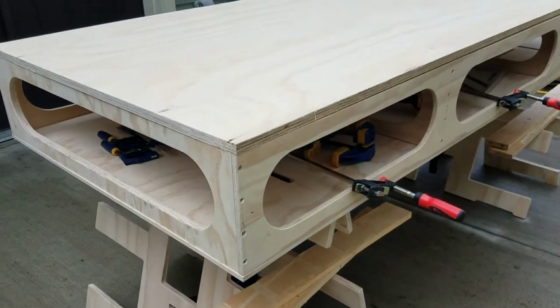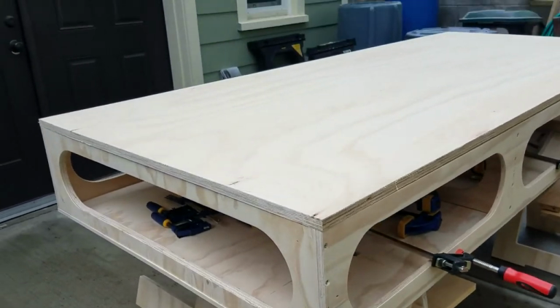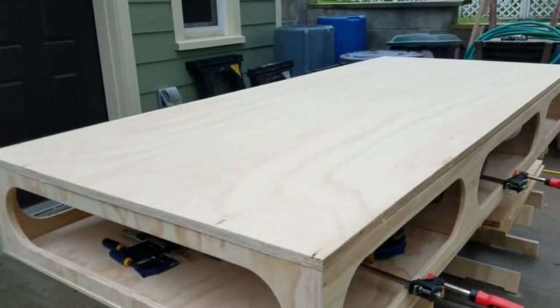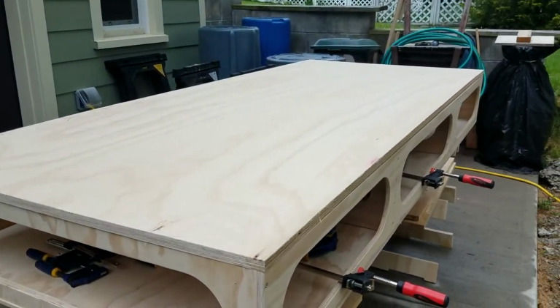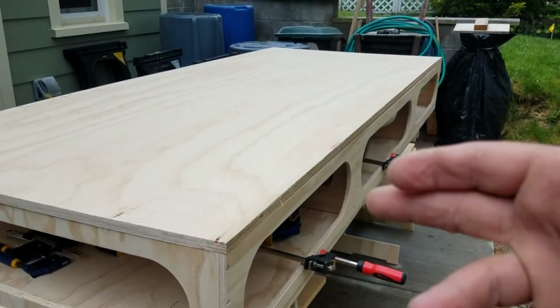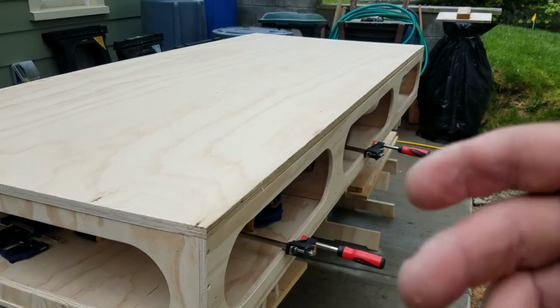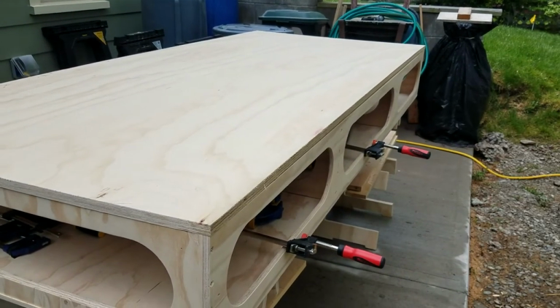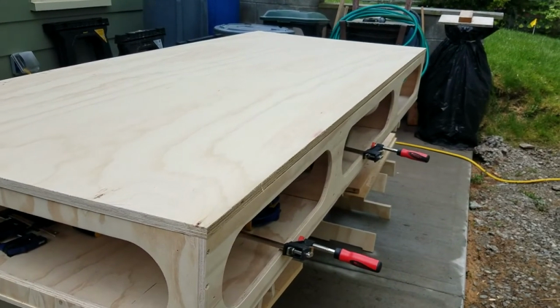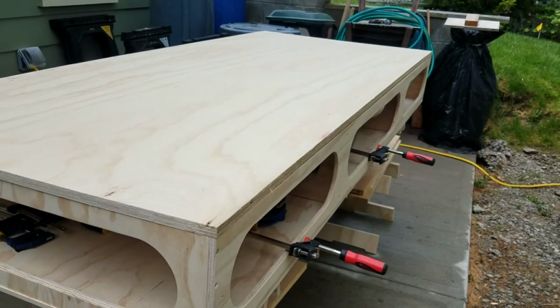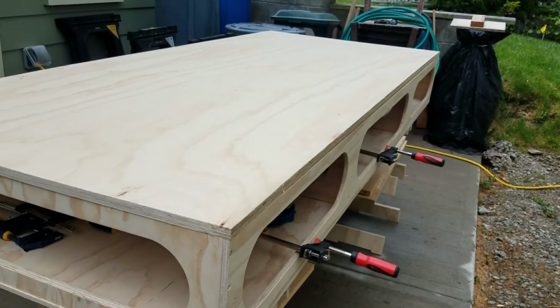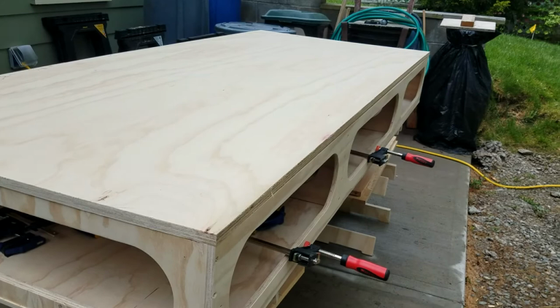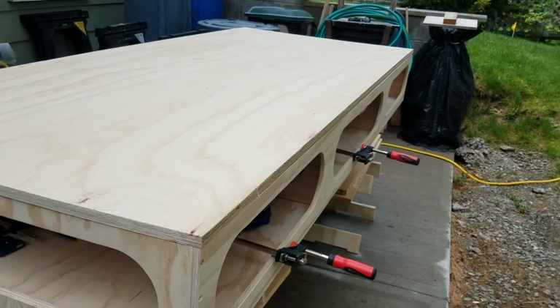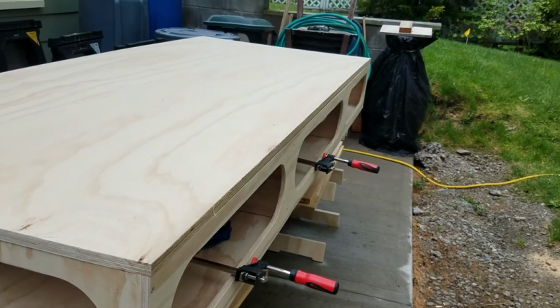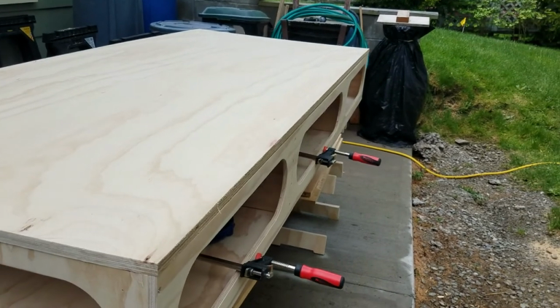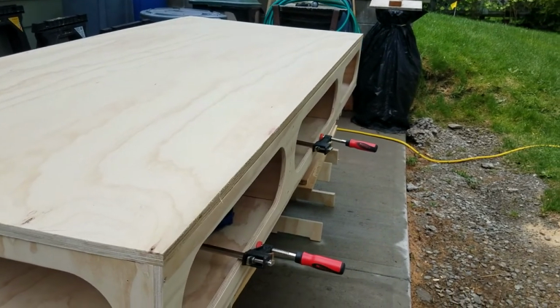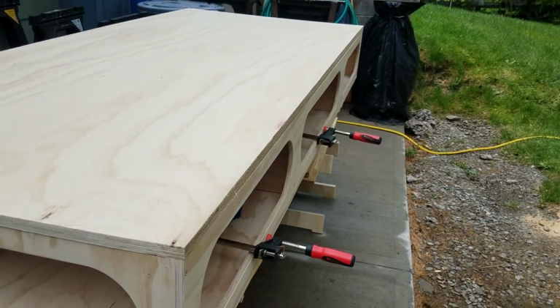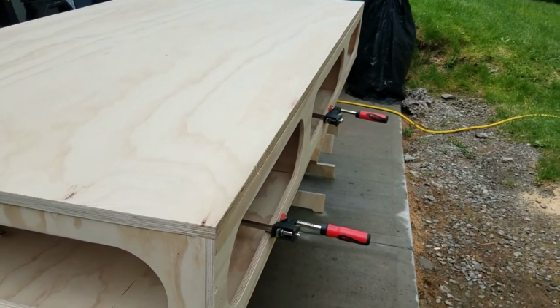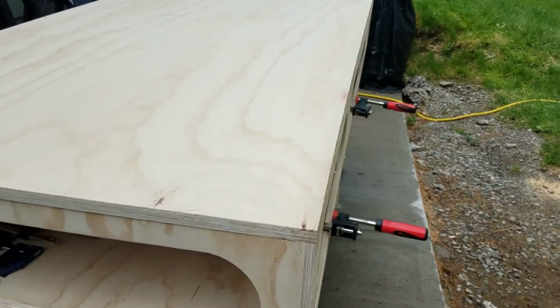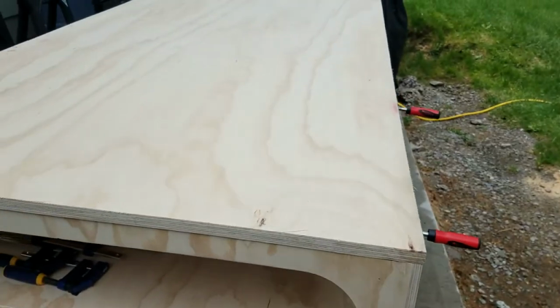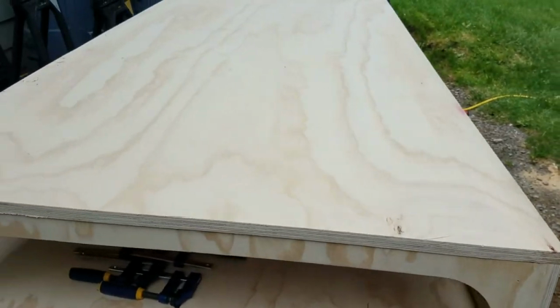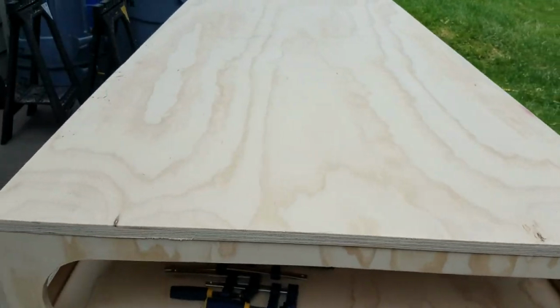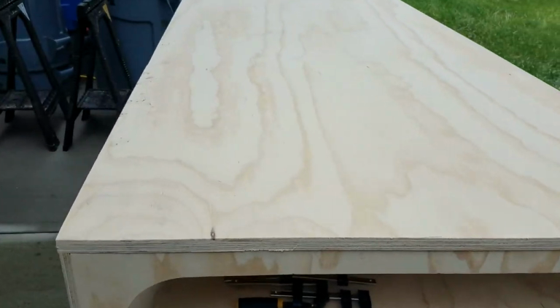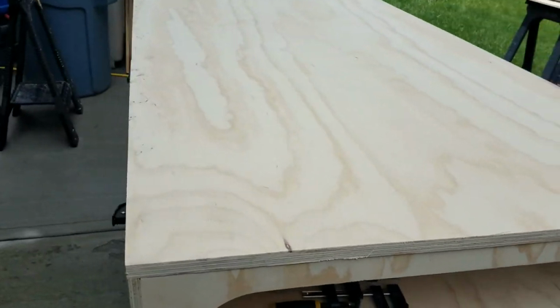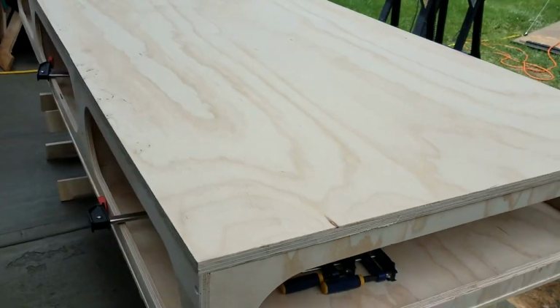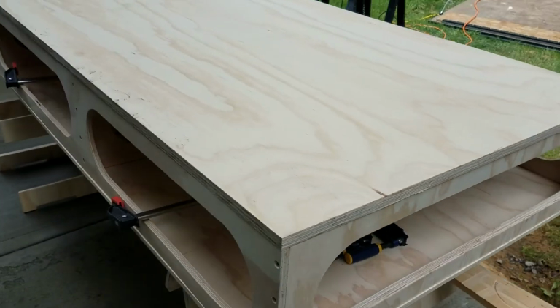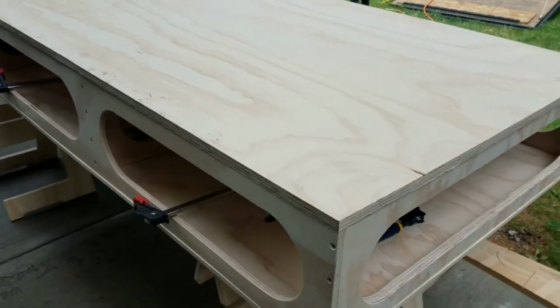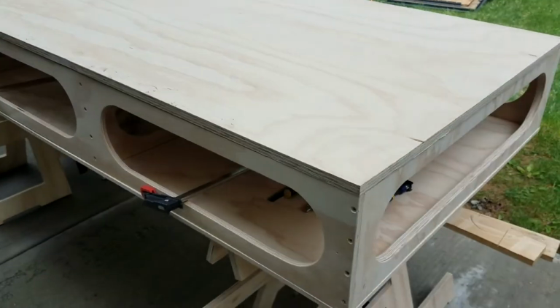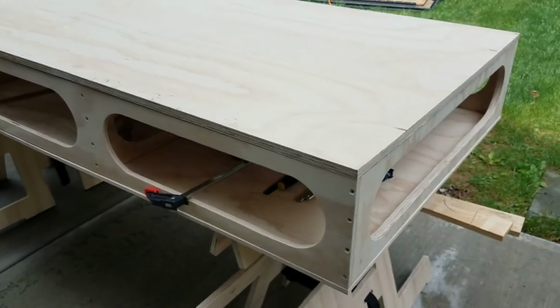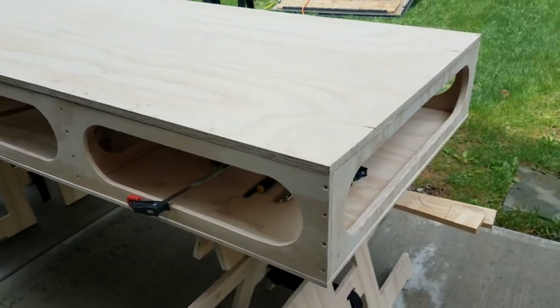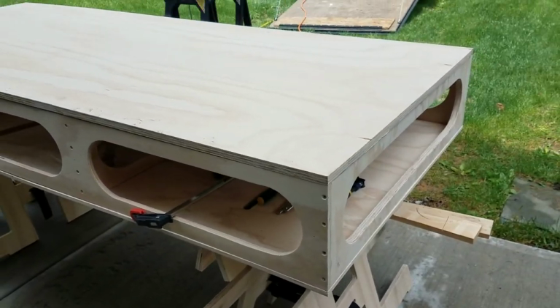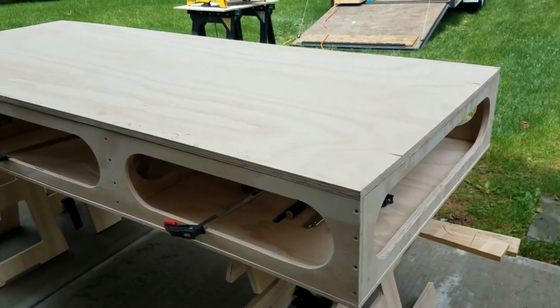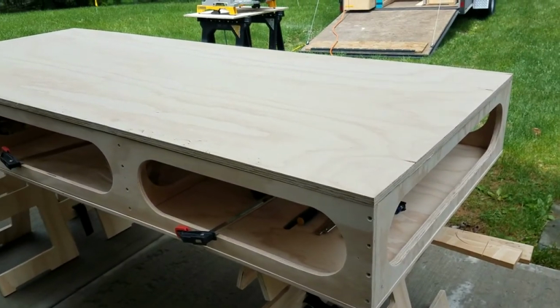The inside or the sides have a lot of flexibility, so they'll go in and out a little bit there. So it's looking good. I went ahead and threw the tabletop on there just to rest on there, and the tabletop is looking pretty good.